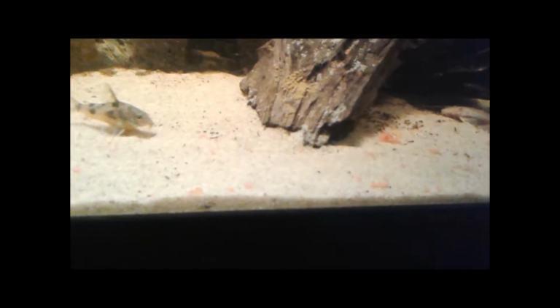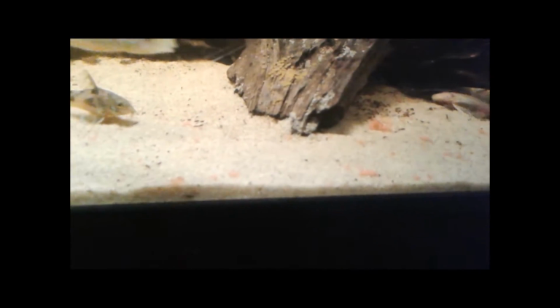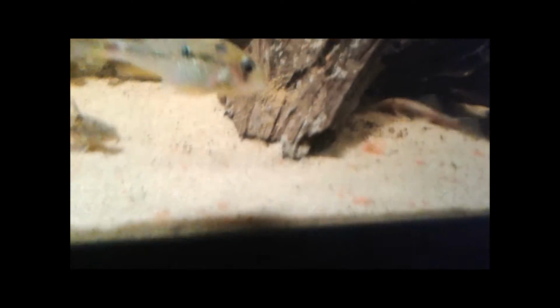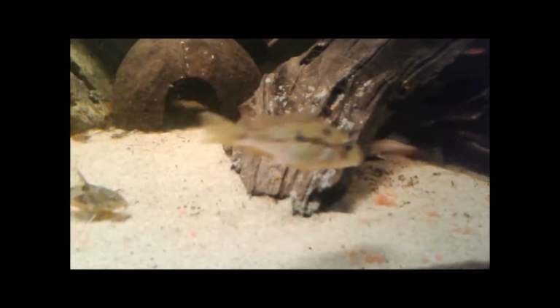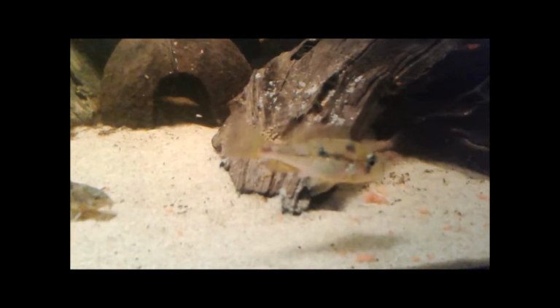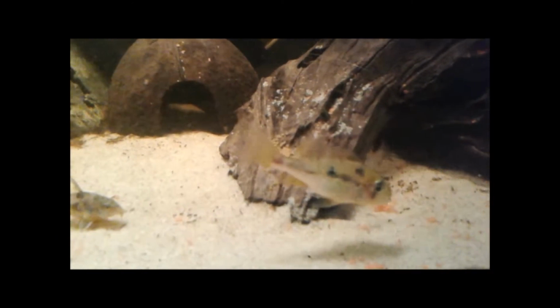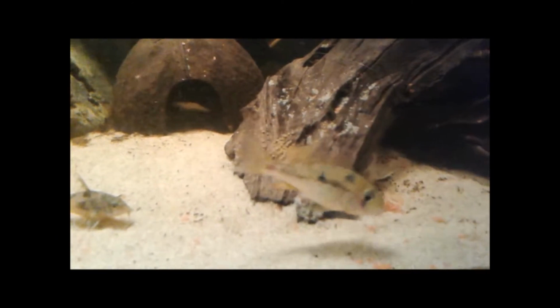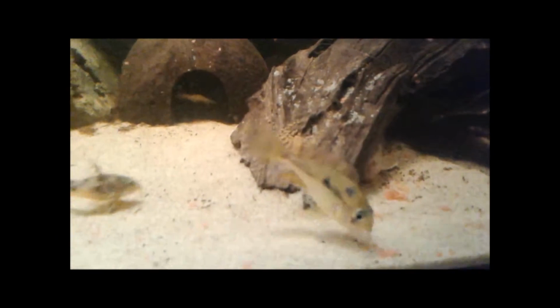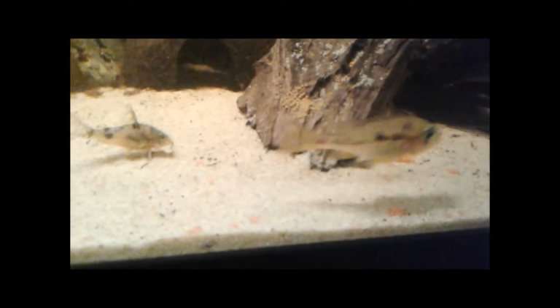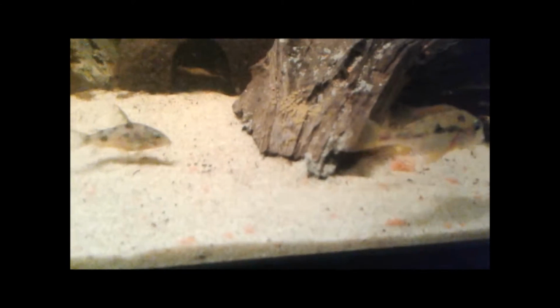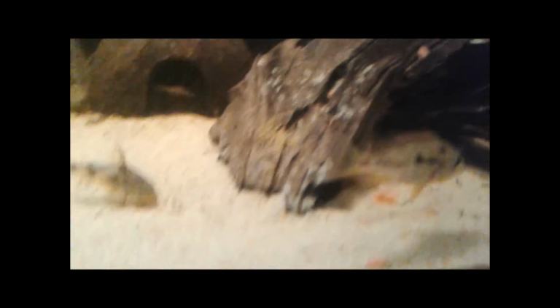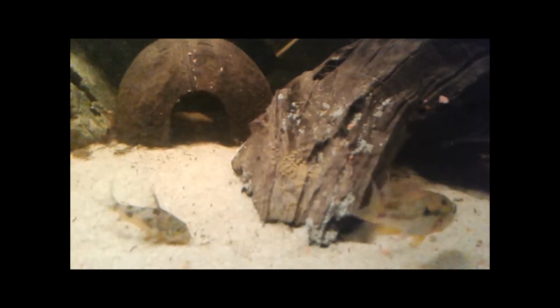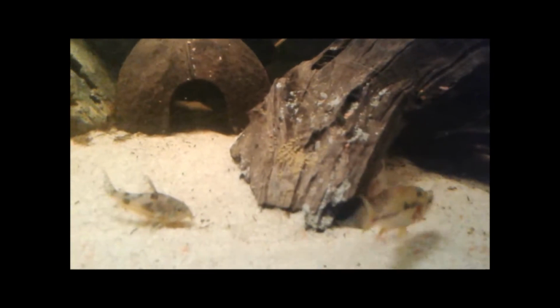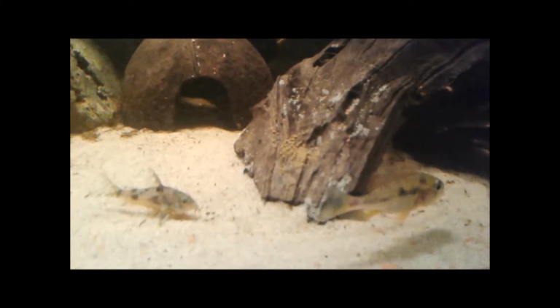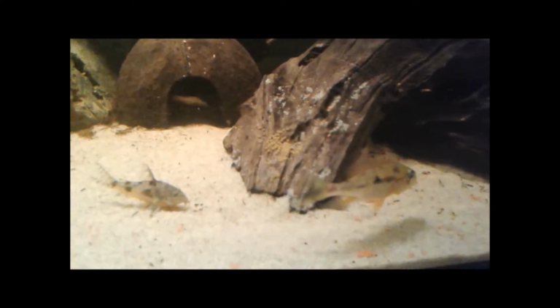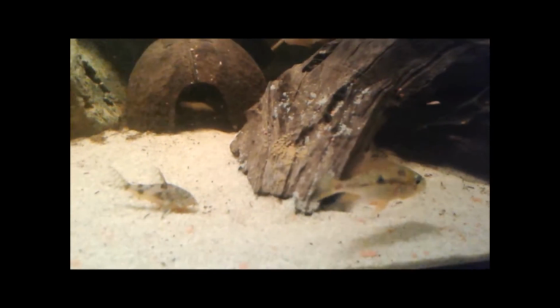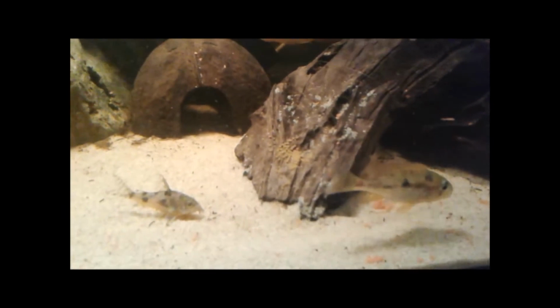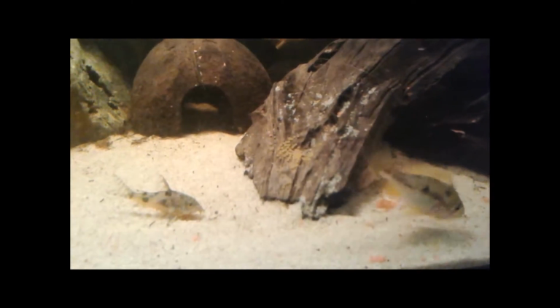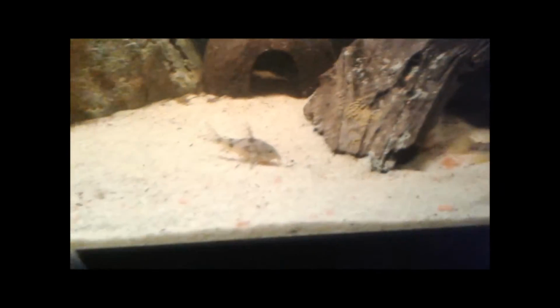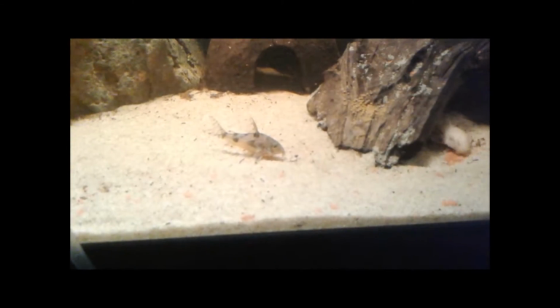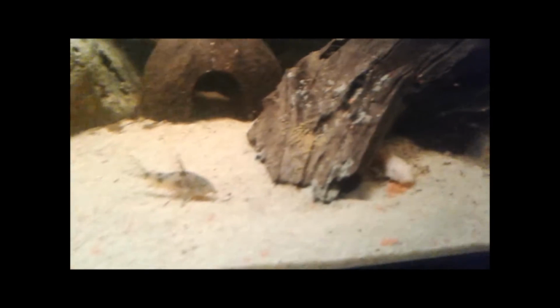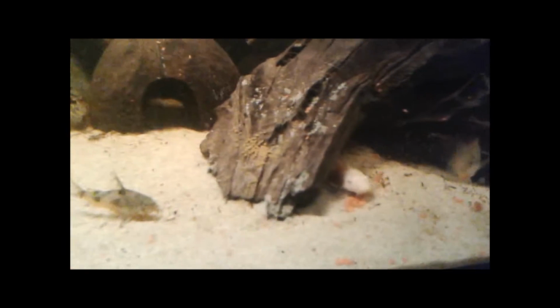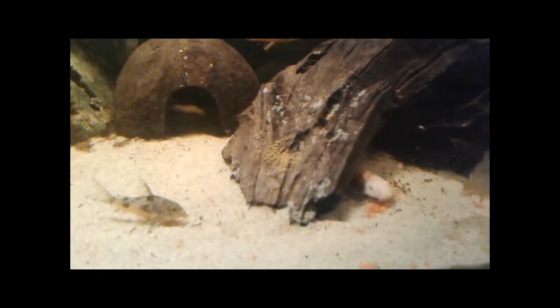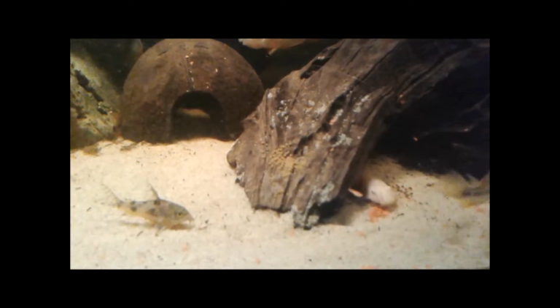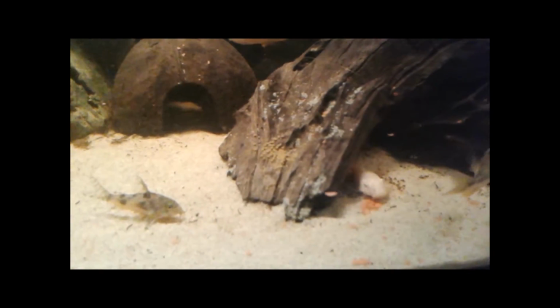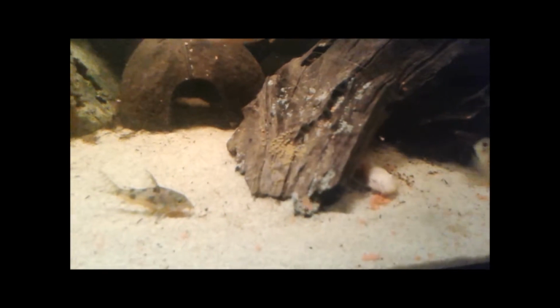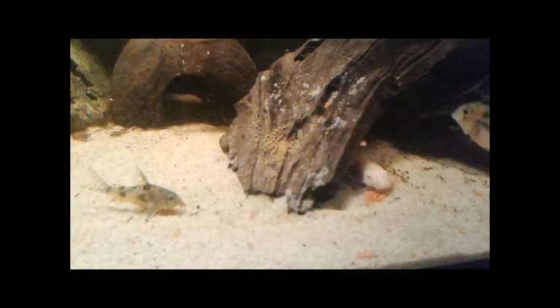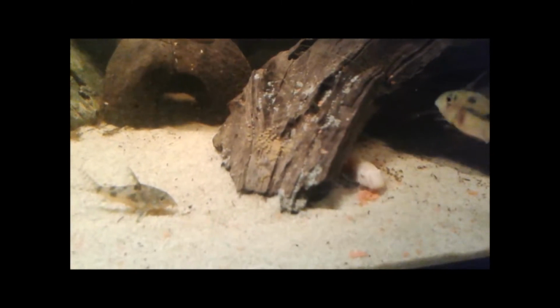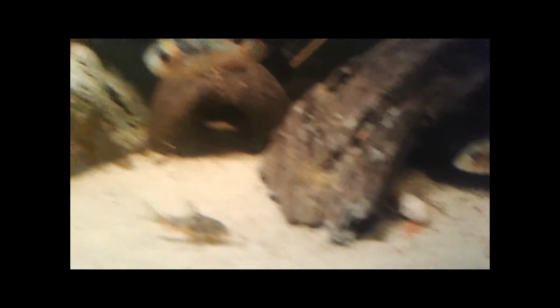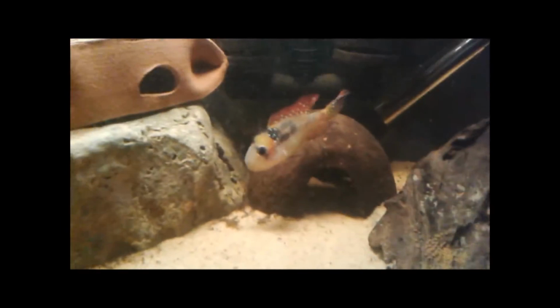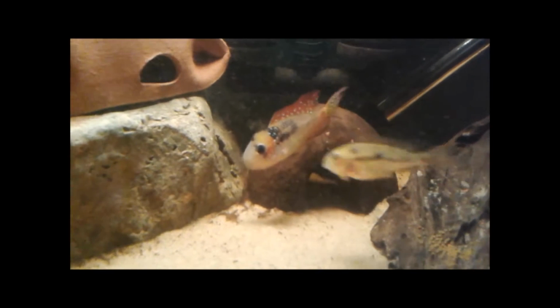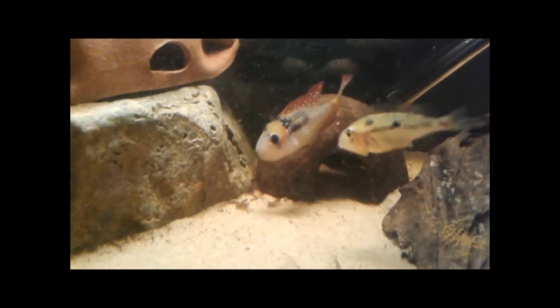I'm thinking of maybe moving these guys to another tank, taking that piece of wood out of there. We'll see what happens with that Cory — he's looking at the eggs, man. That's like protein for him. There's daddy looking.